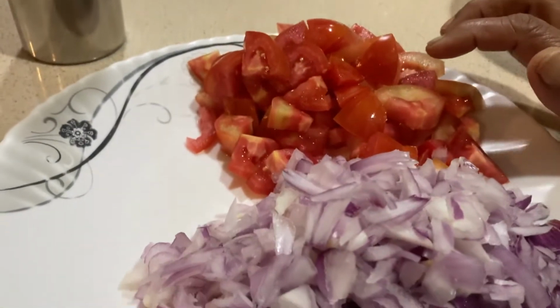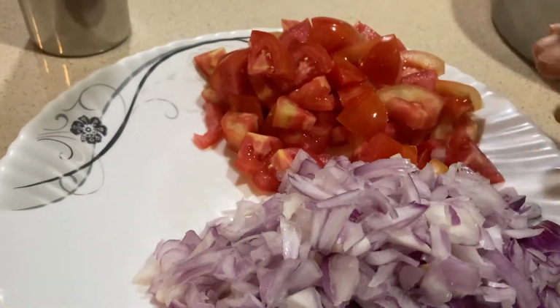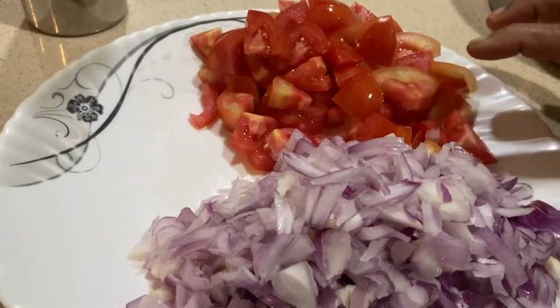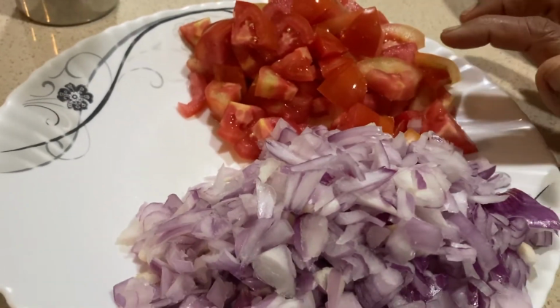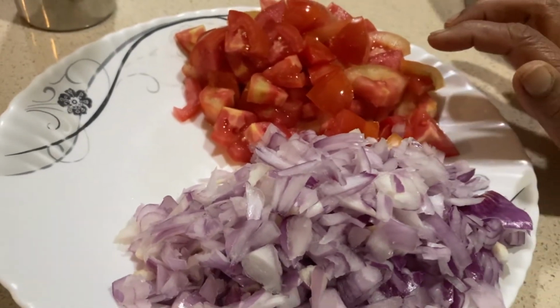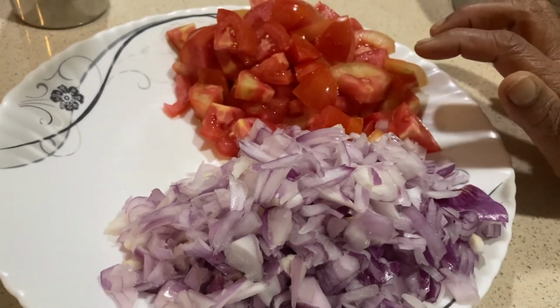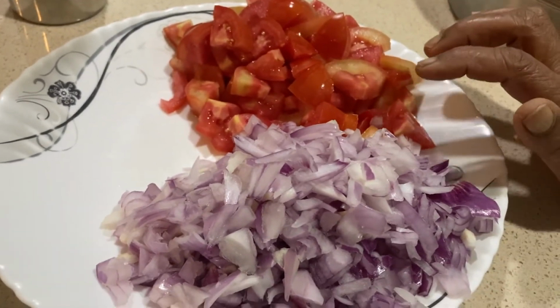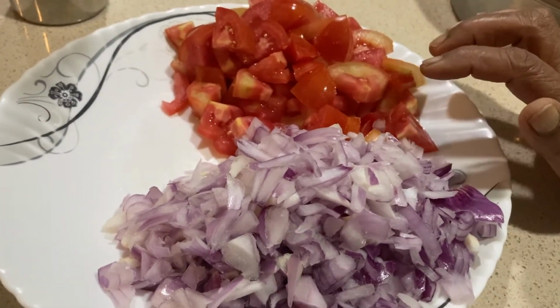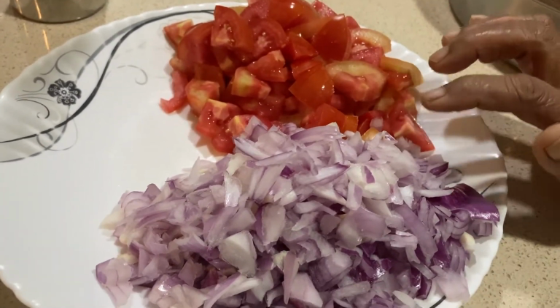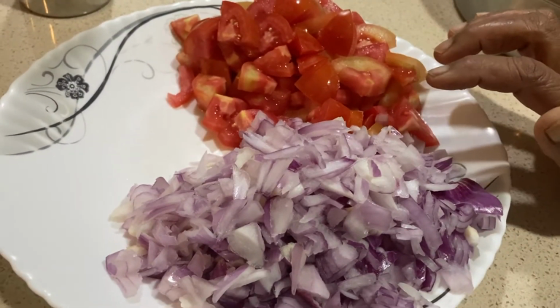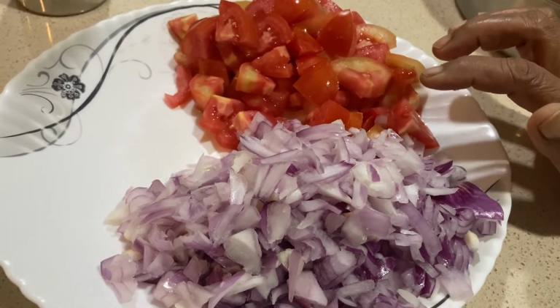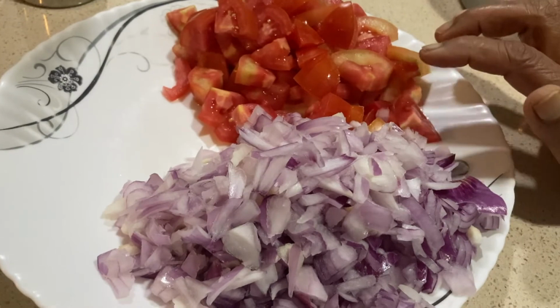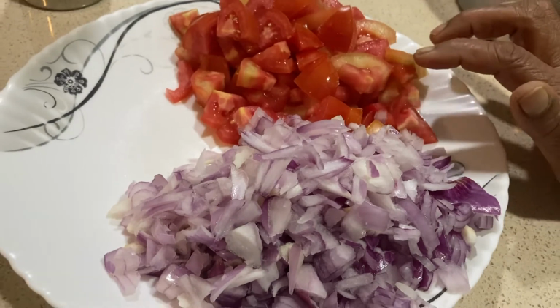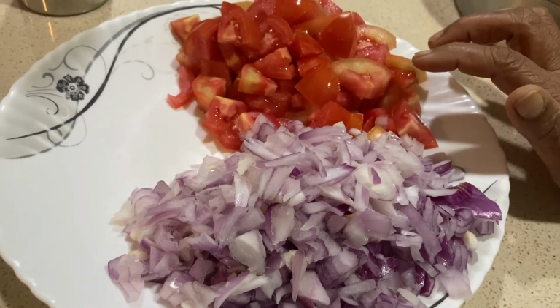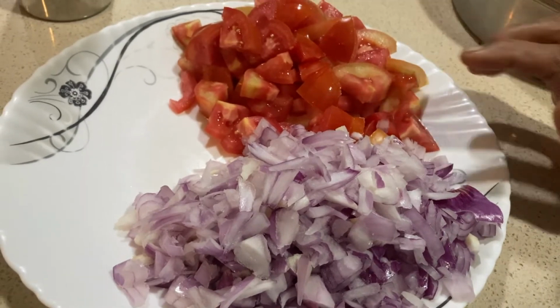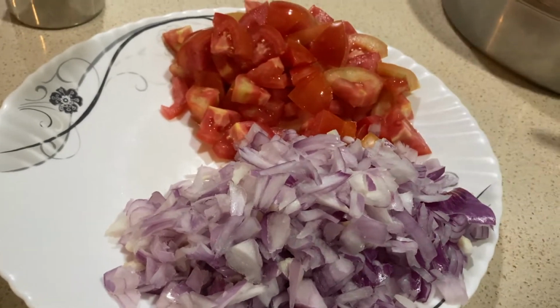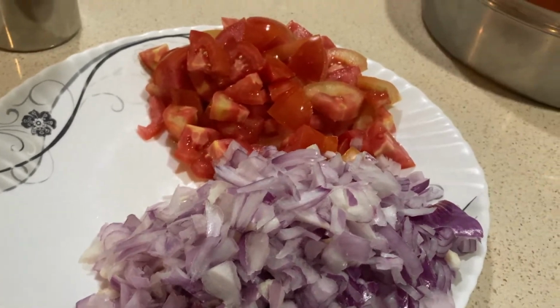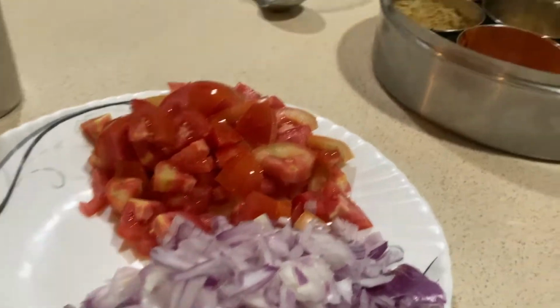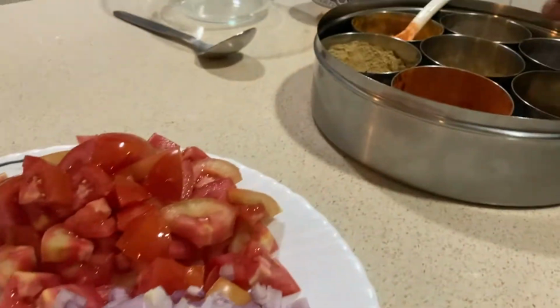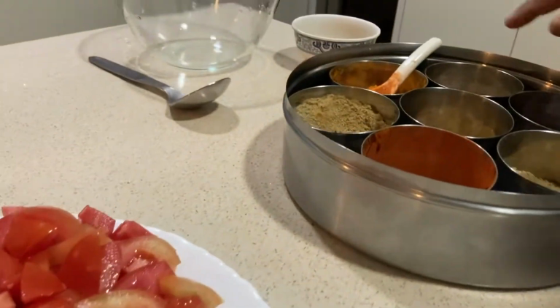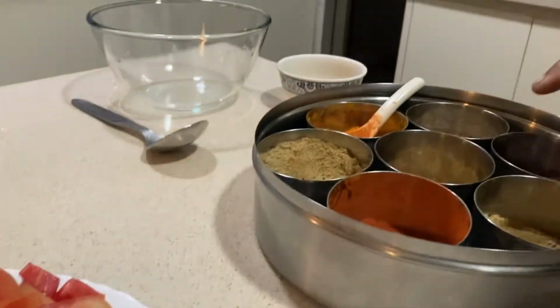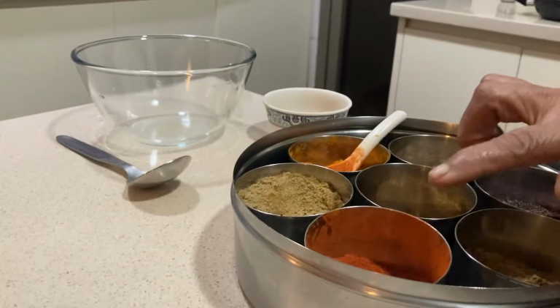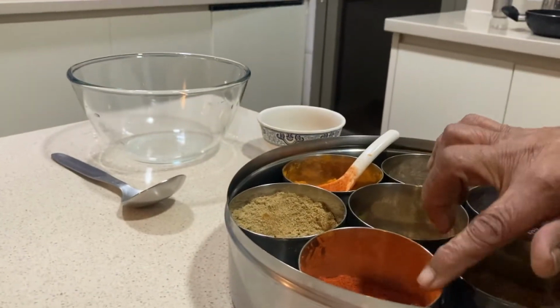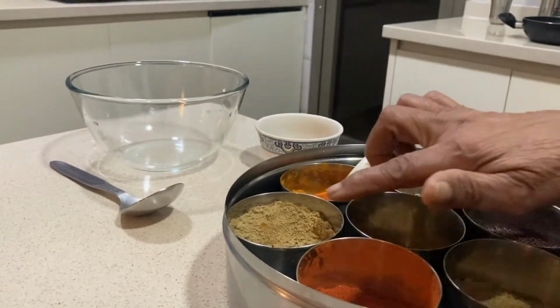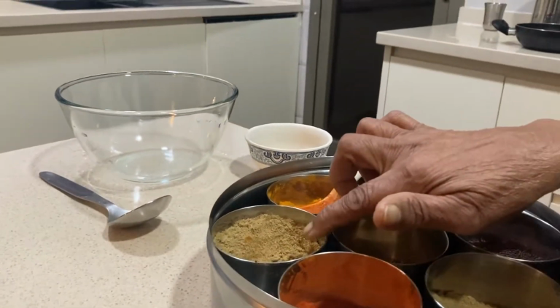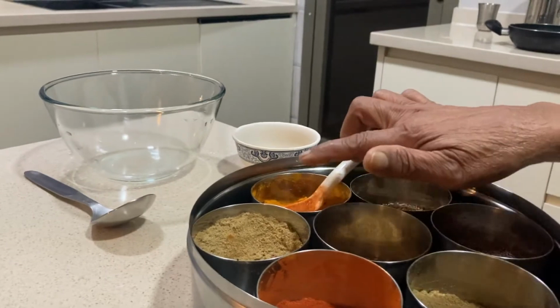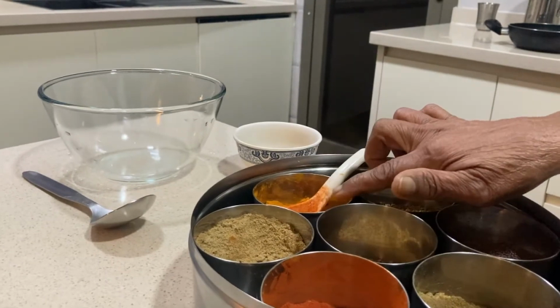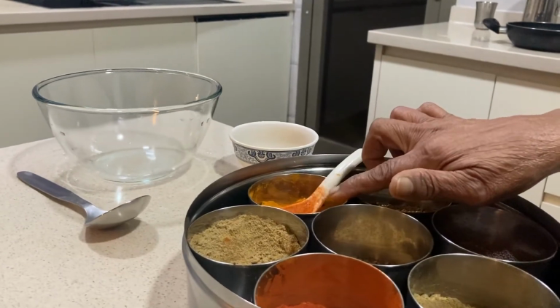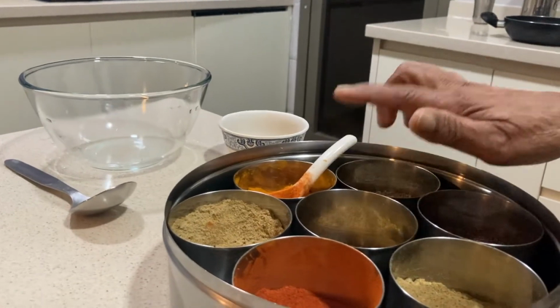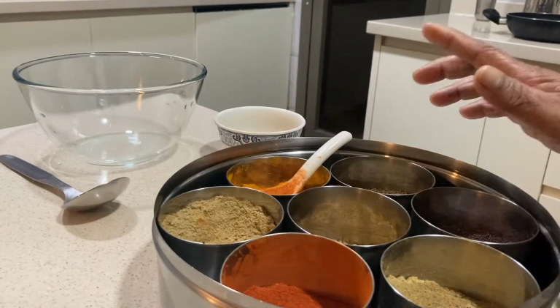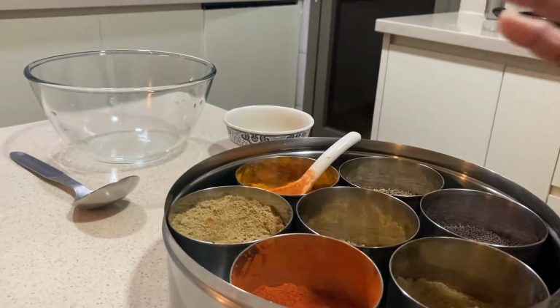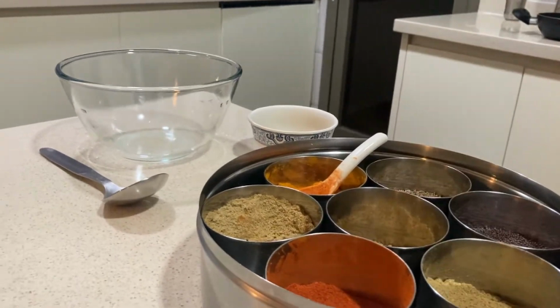This is how I'm going to make it. I'm going to make it up like this.